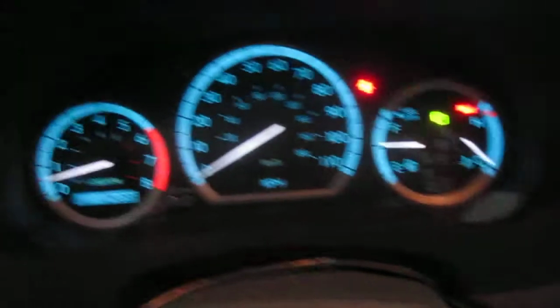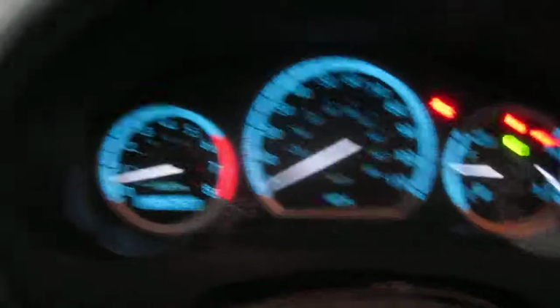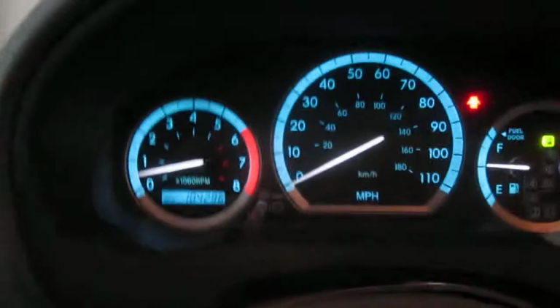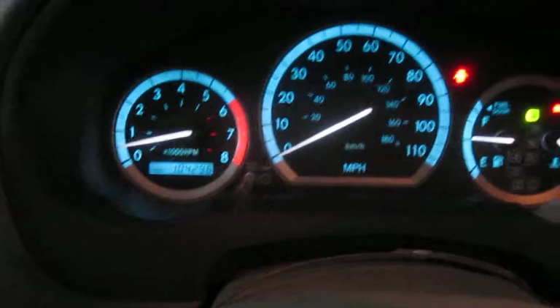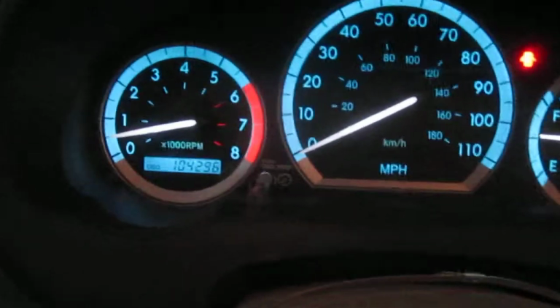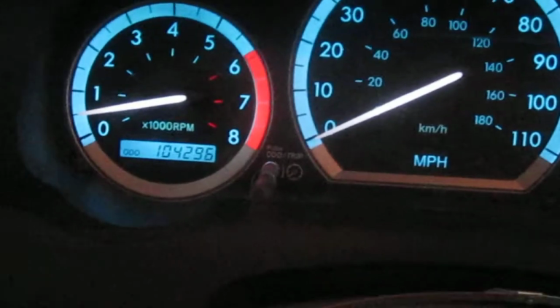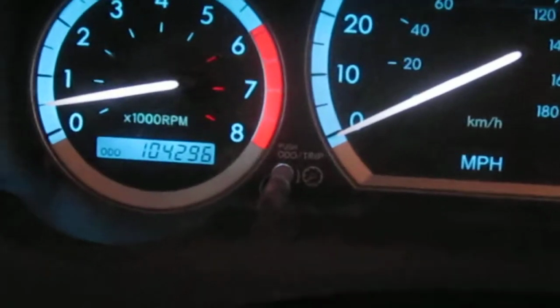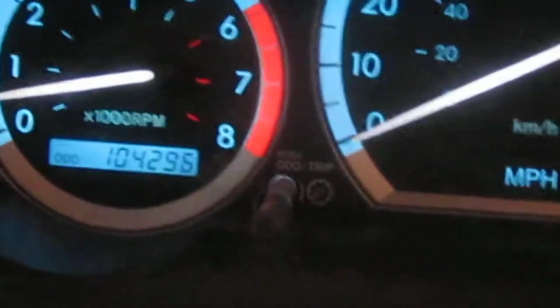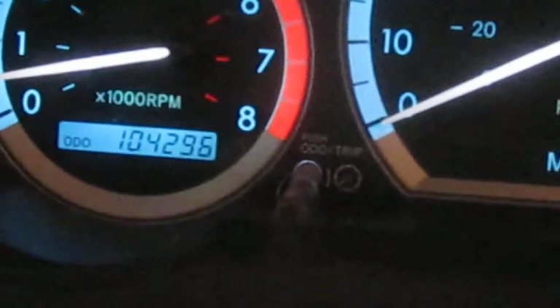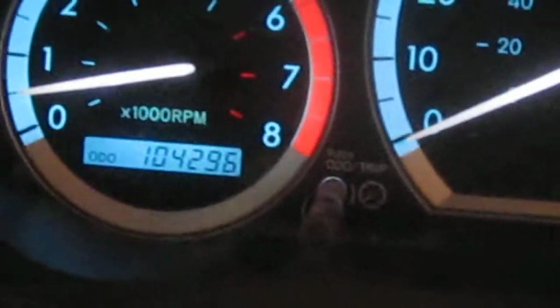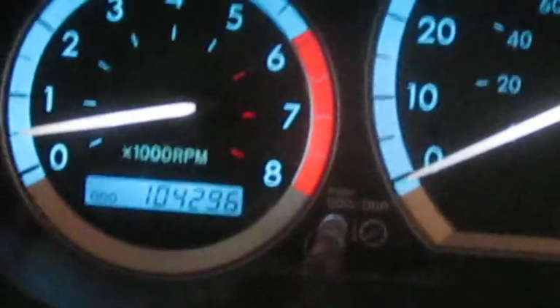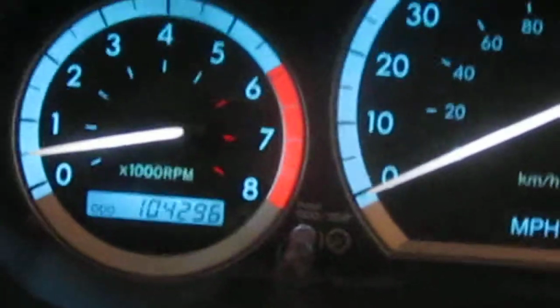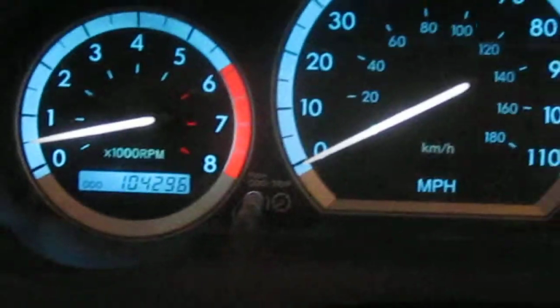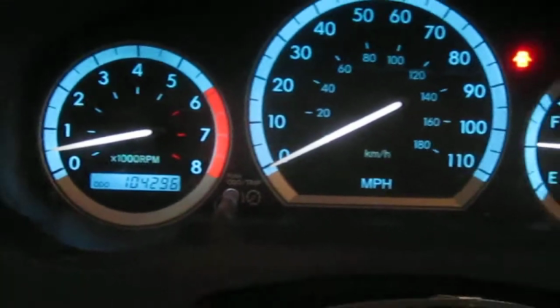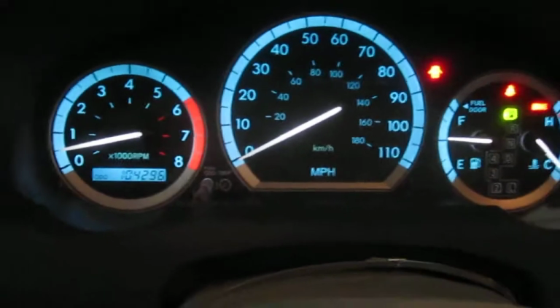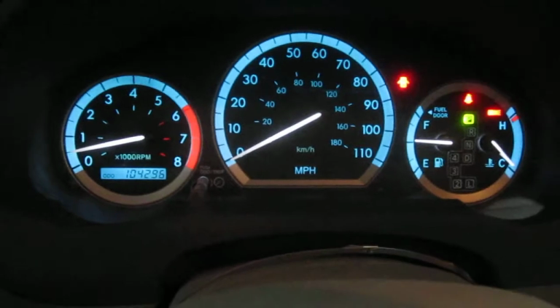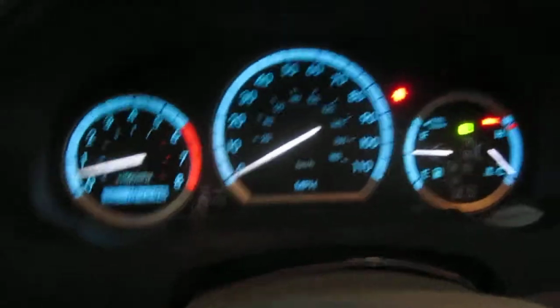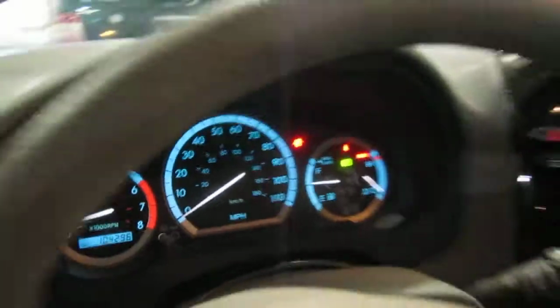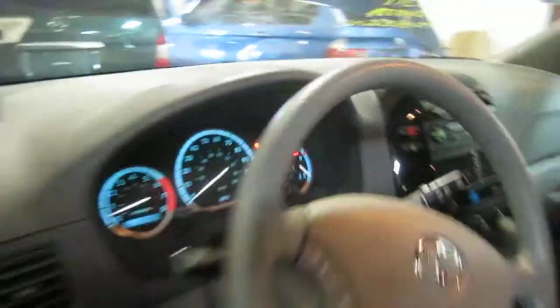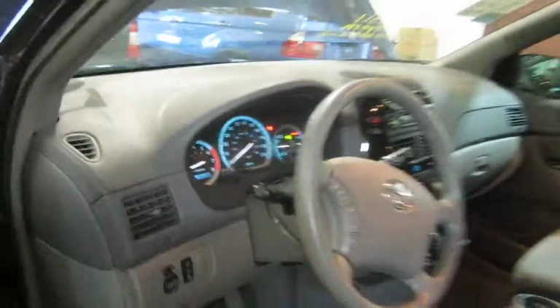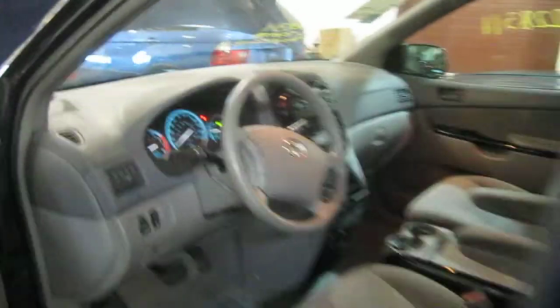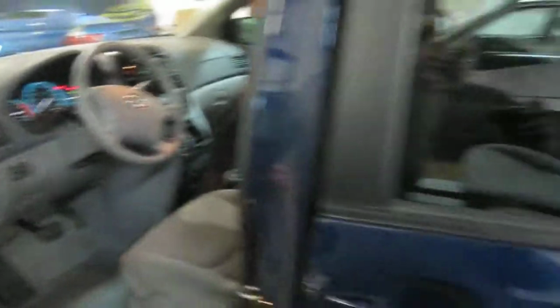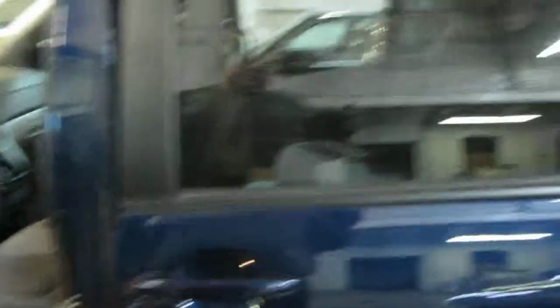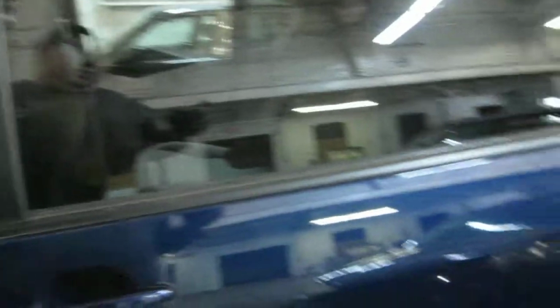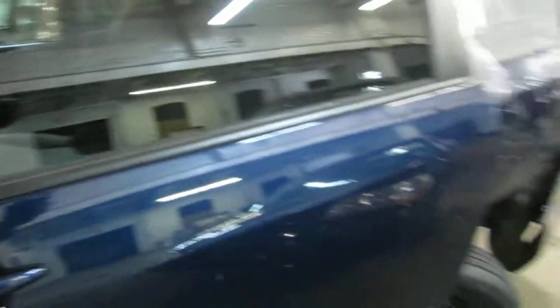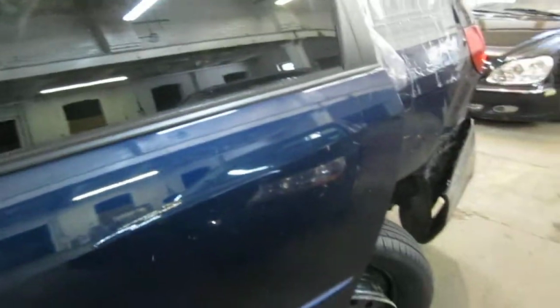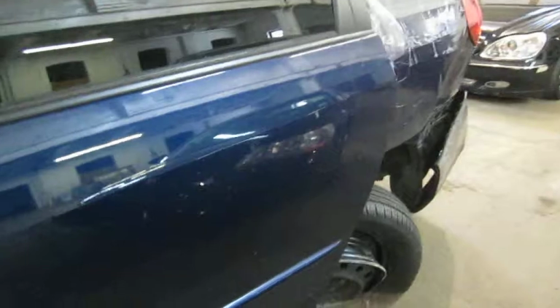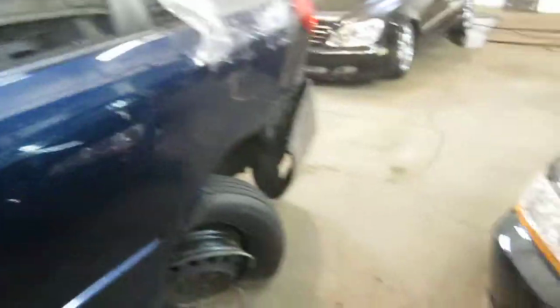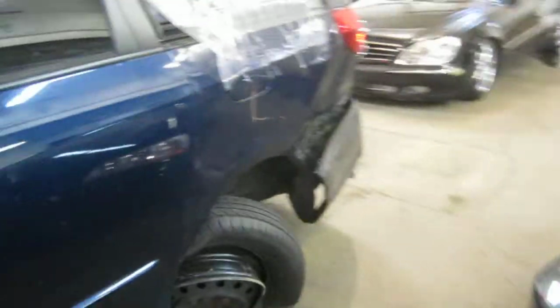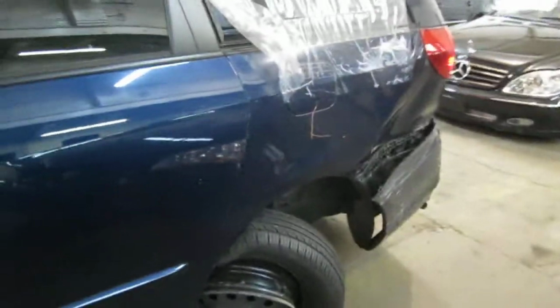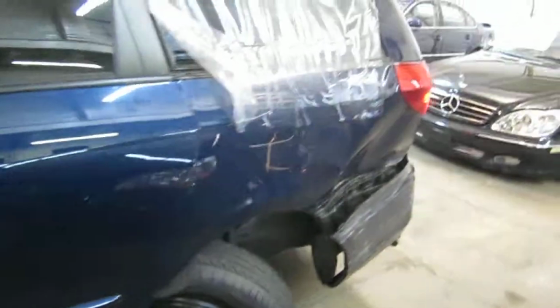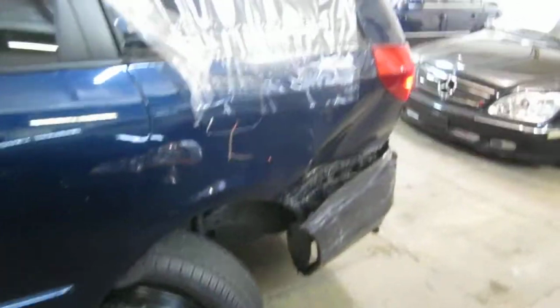As mentioned before, the vehicle does currently have 104,000 miles as you can see here. This vehicle was purchased locally through one of our auctions due to it being involved in a rear collision.